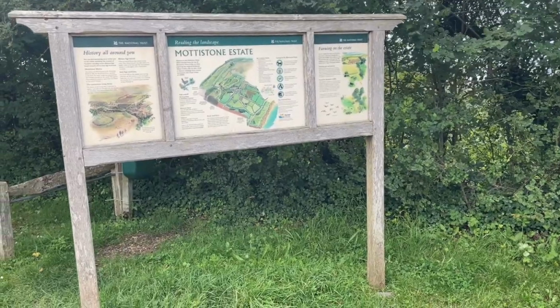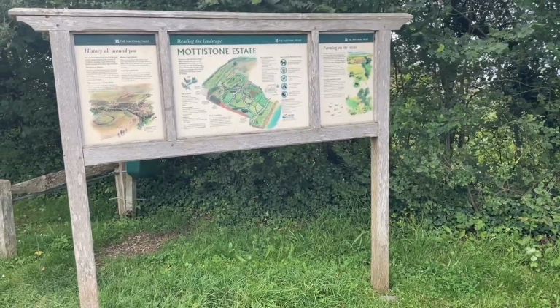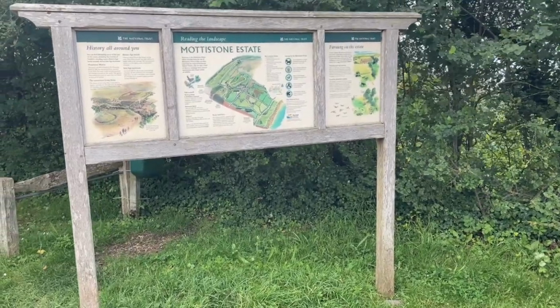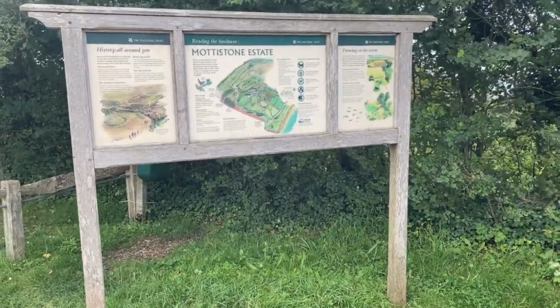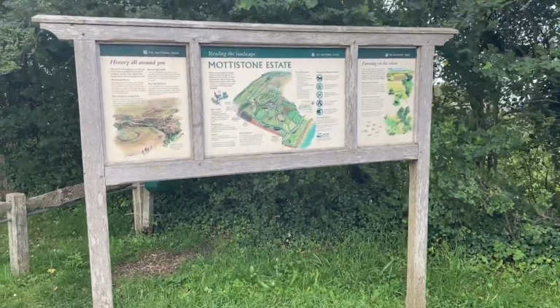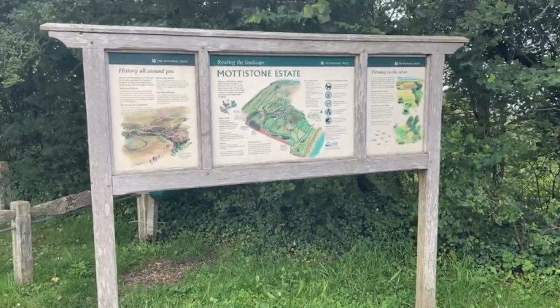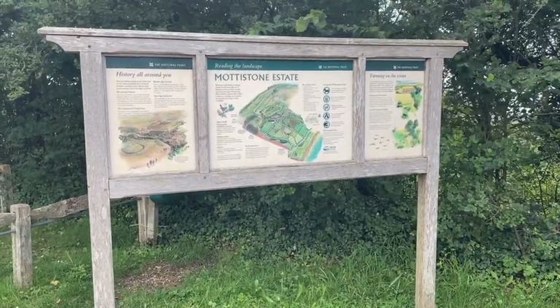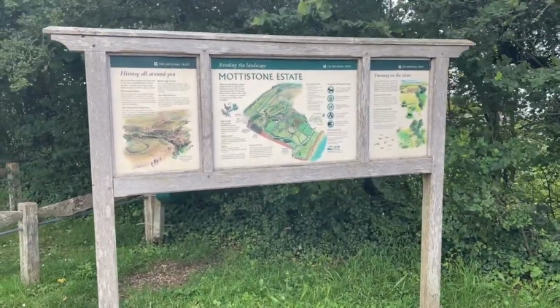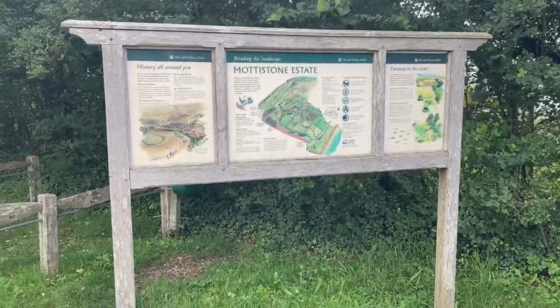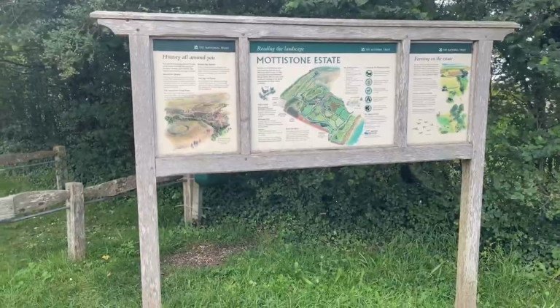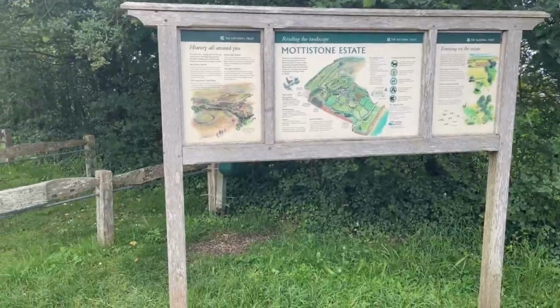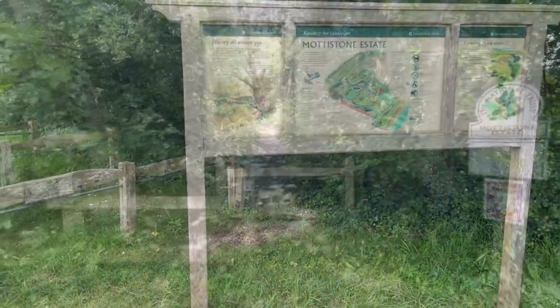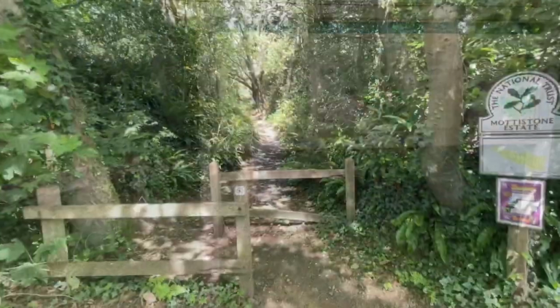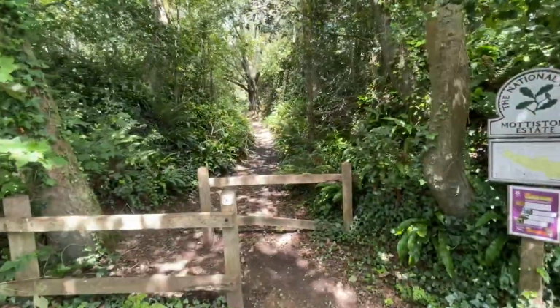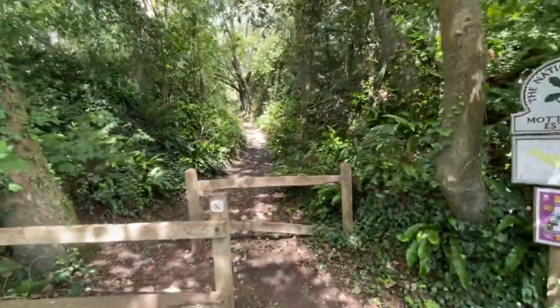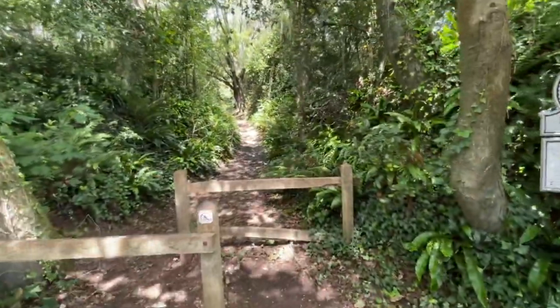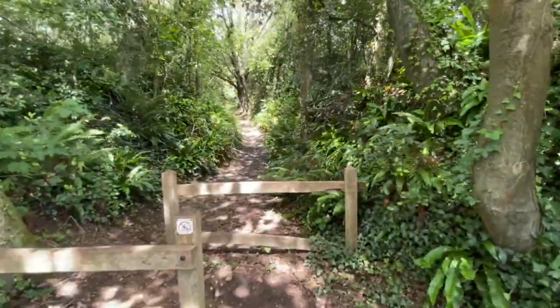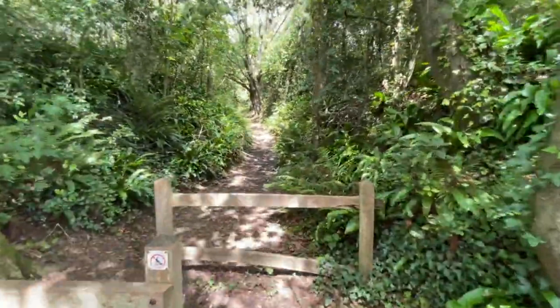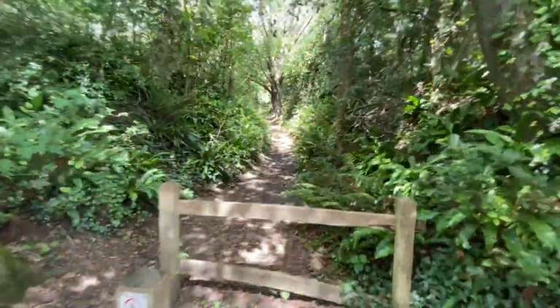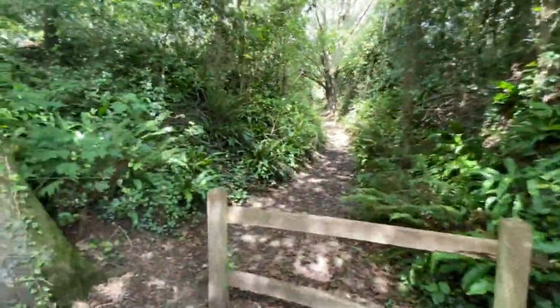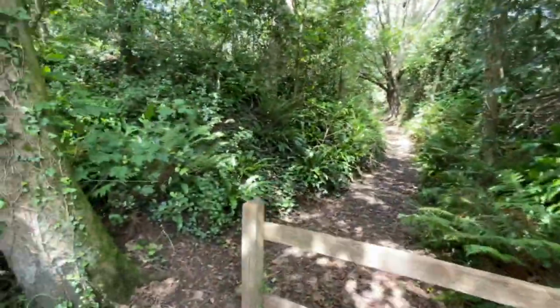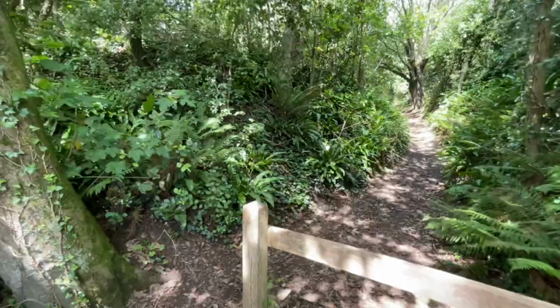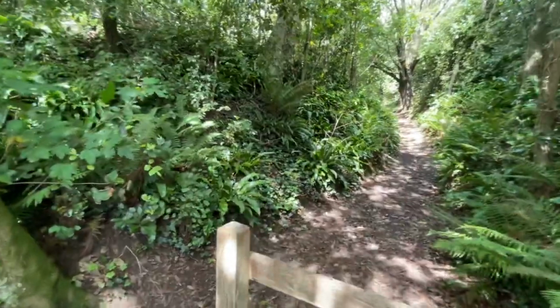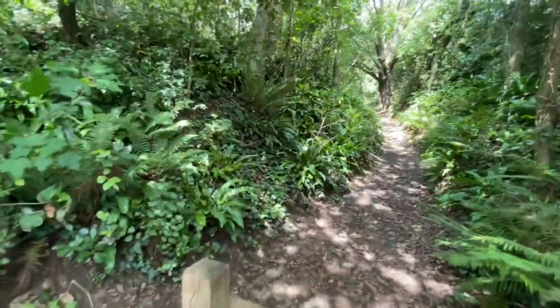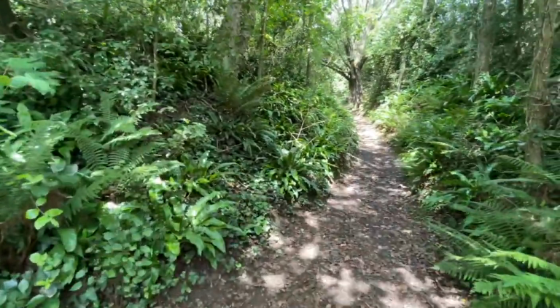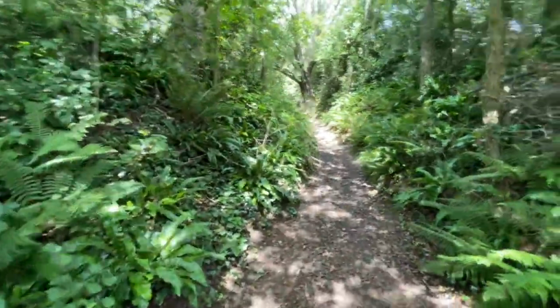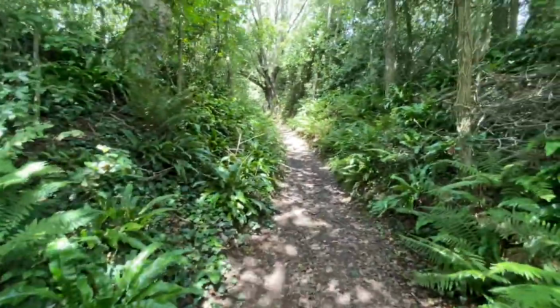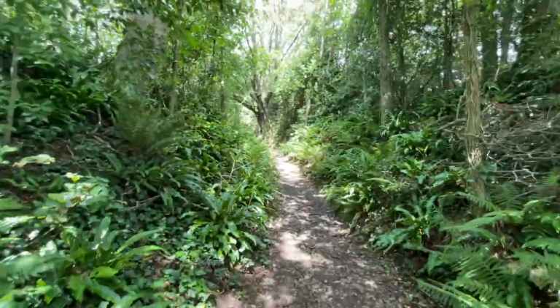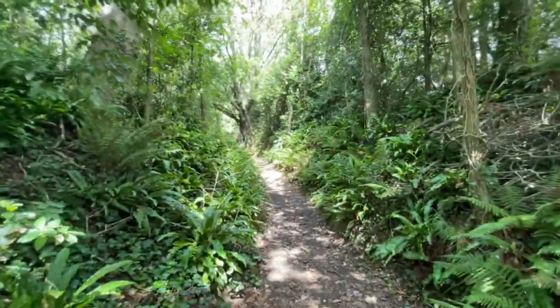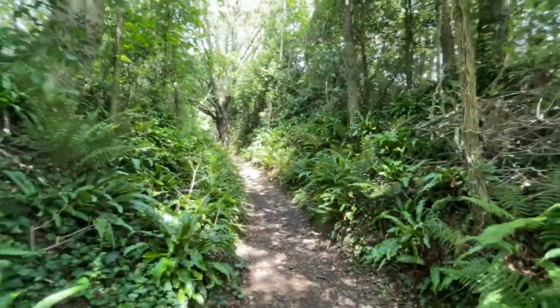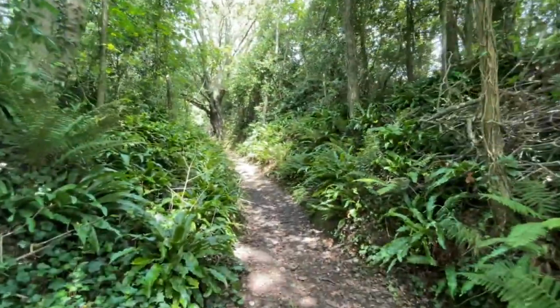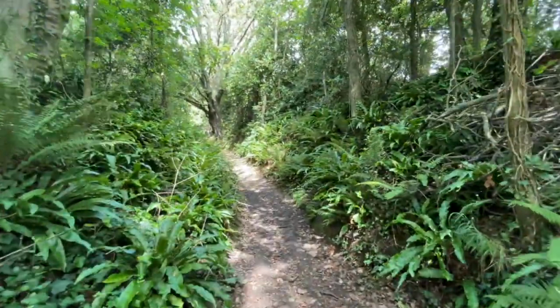Longstone and Mottison Common have intriguing traces of the past which include Neolithic tanning stones, Bronze Age barrier moulds and an Iron Age enclosure.